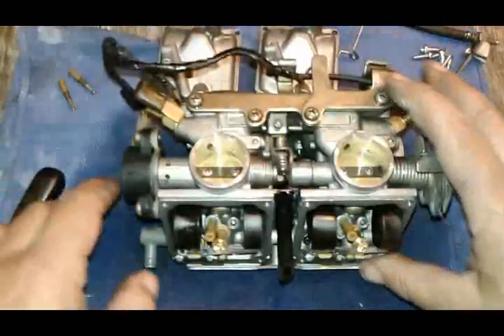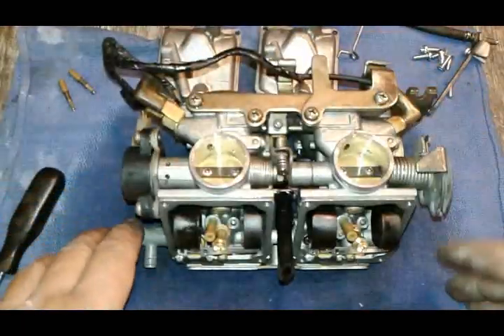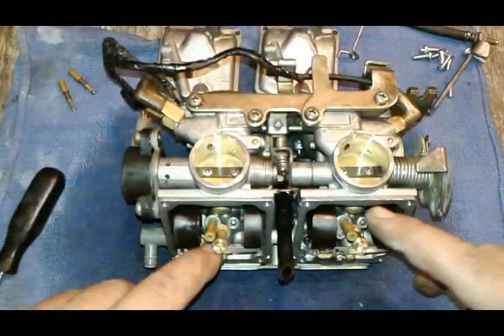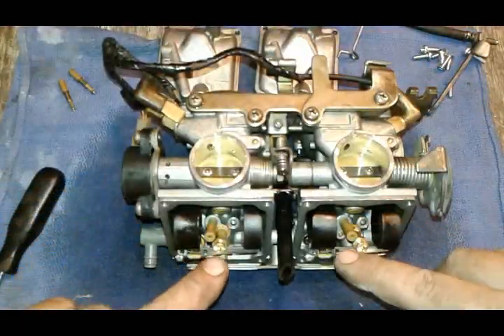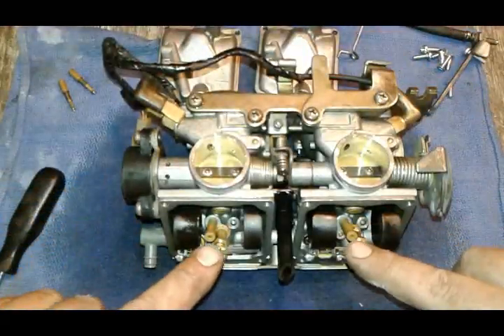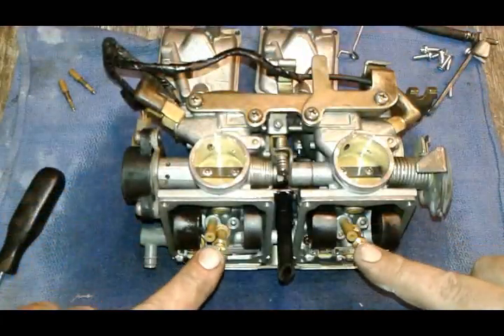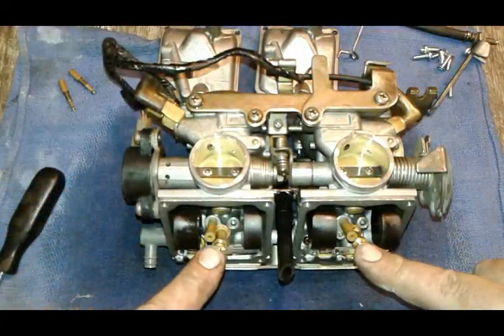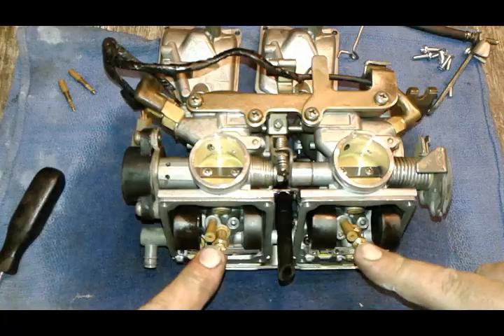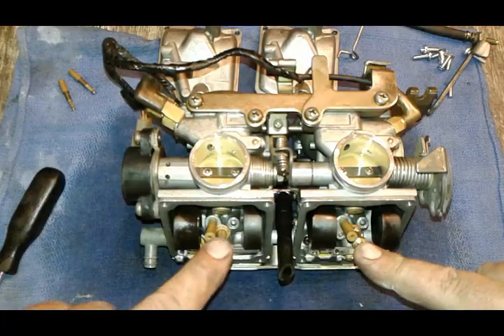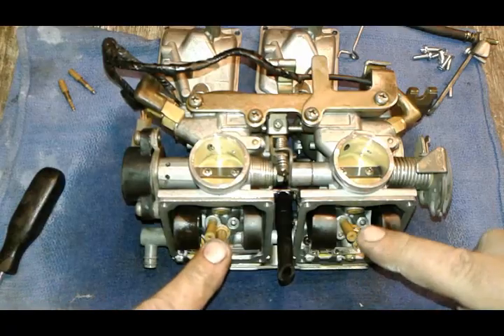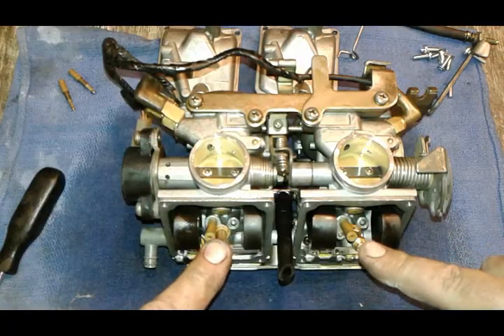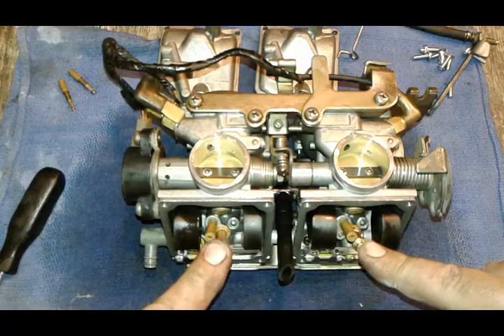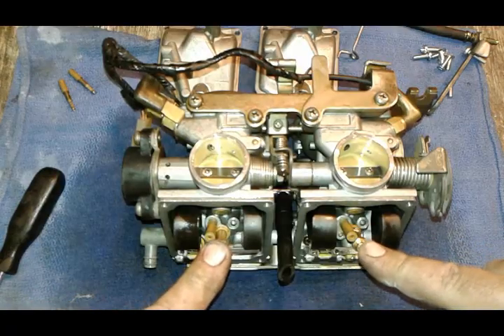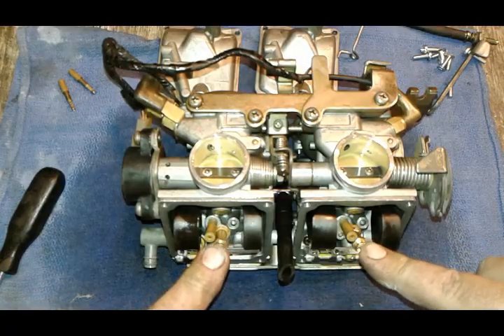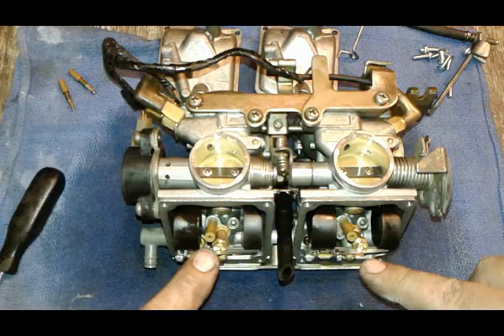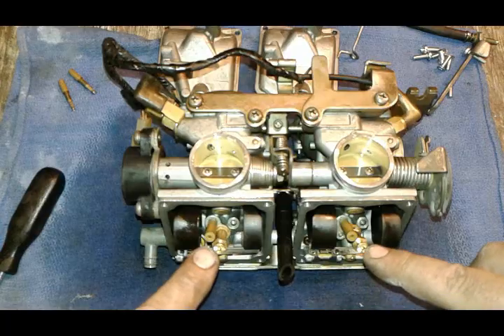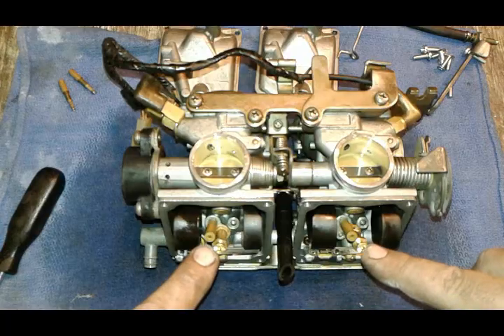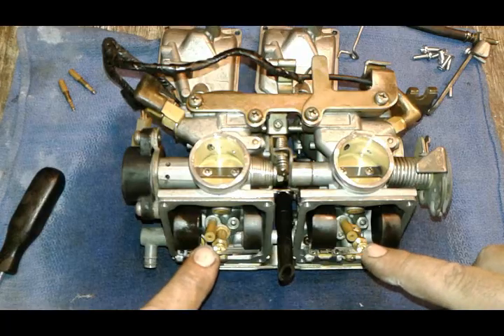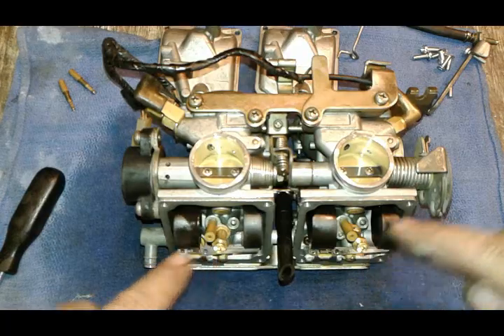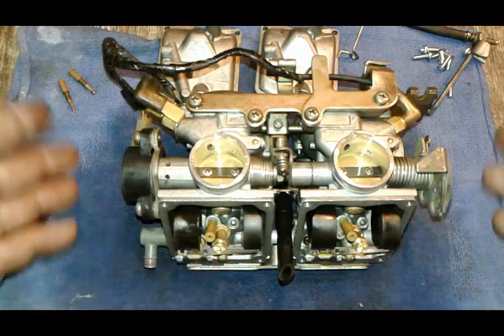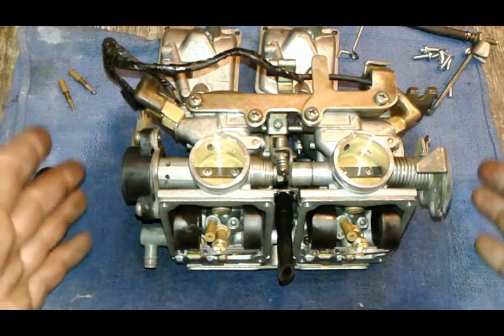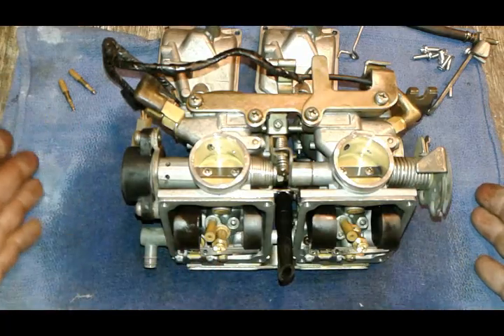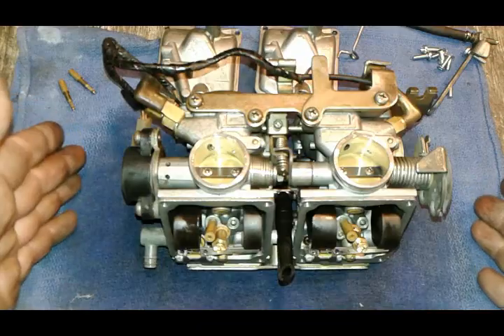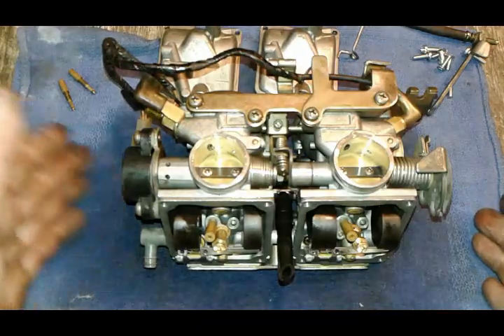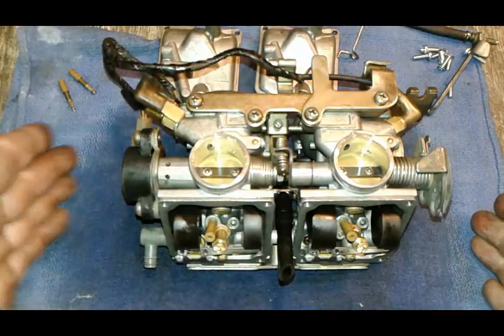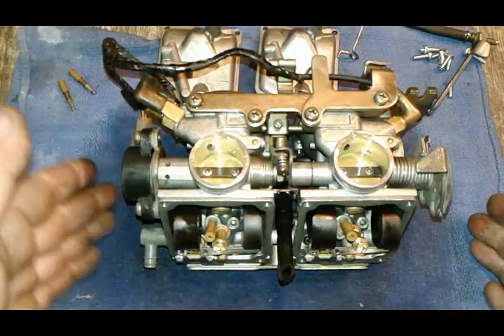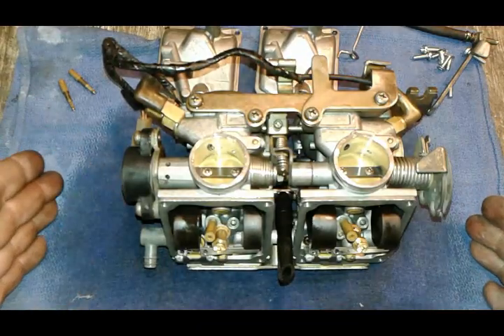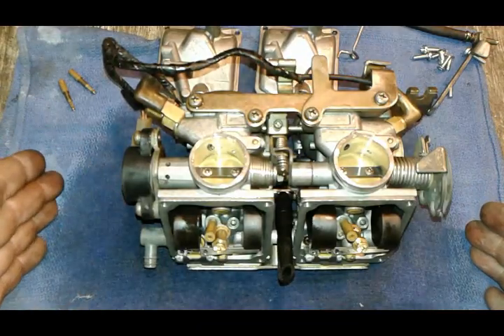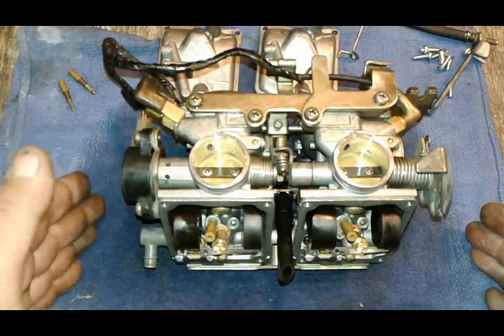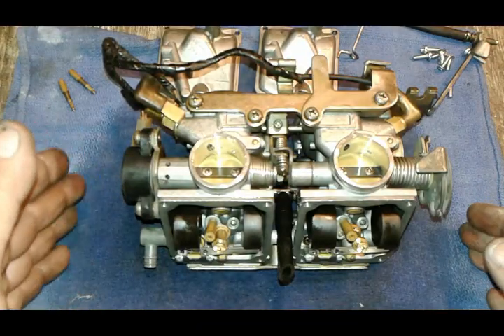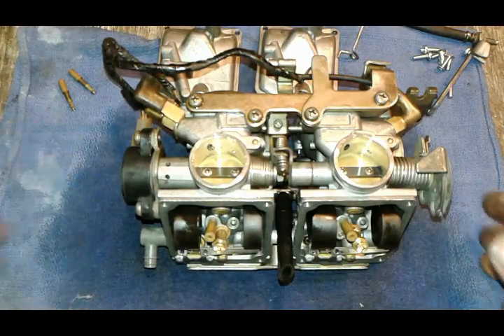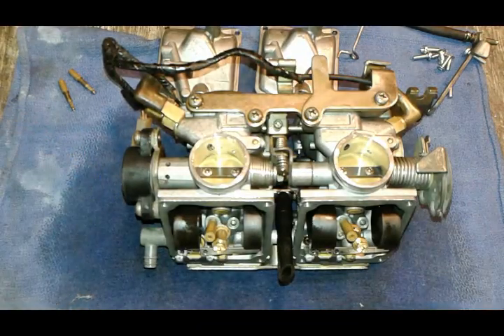When you're removing the main jets, be careful because the front and the rear cylinder have different sizes. So make sure when you're organizing your parts you have them organized correctly.